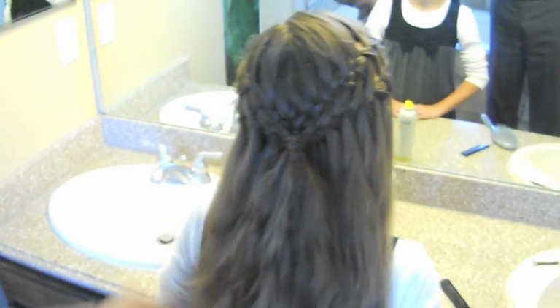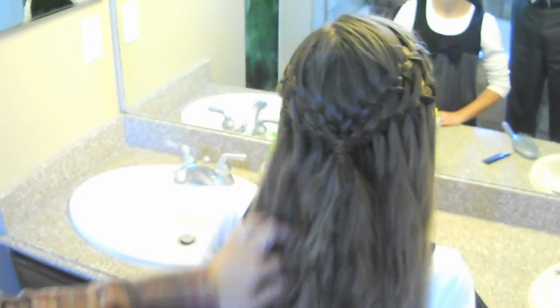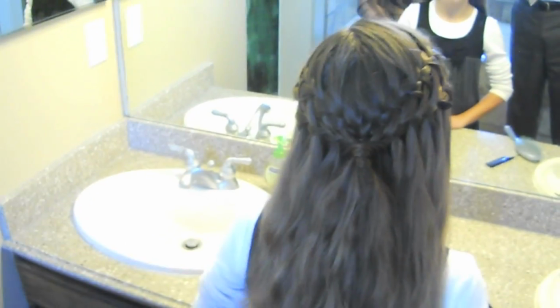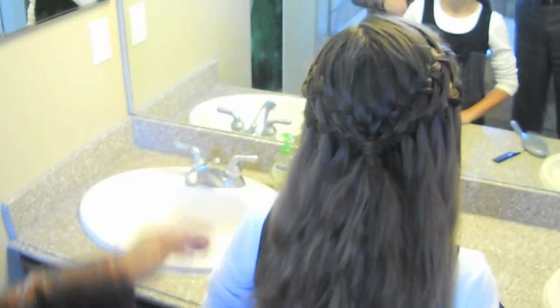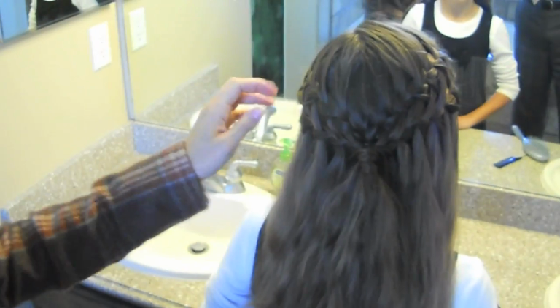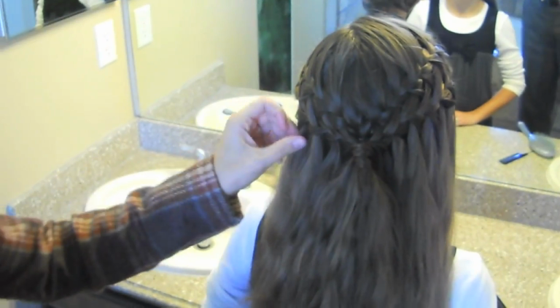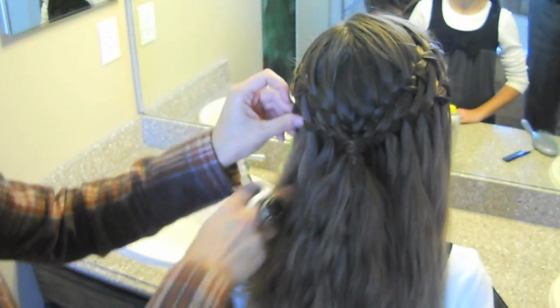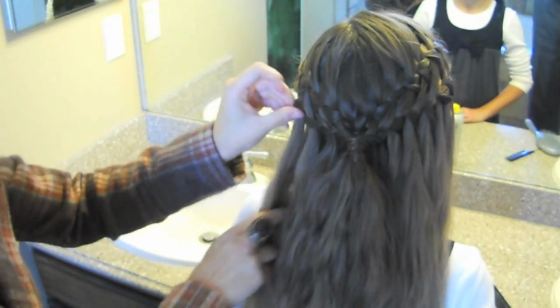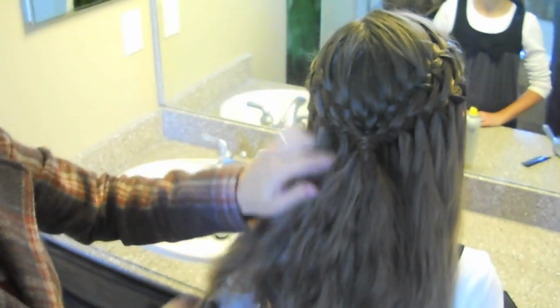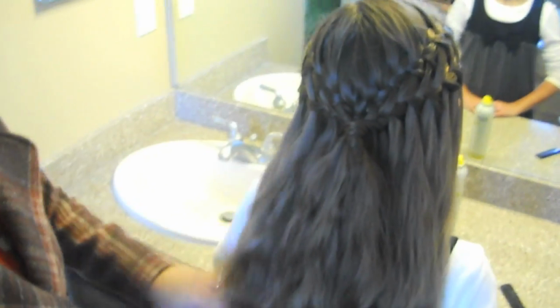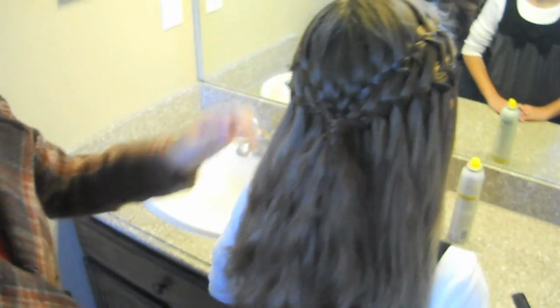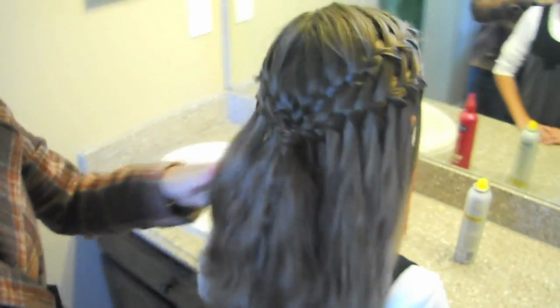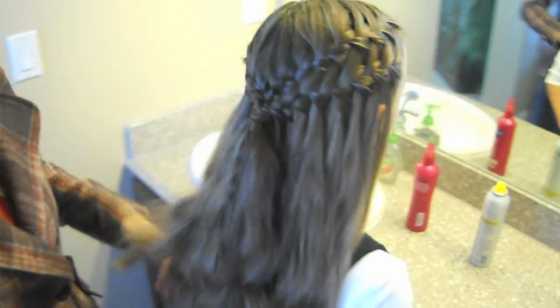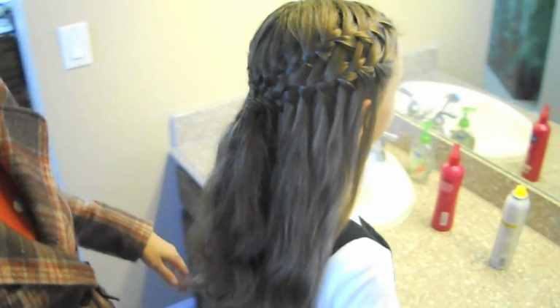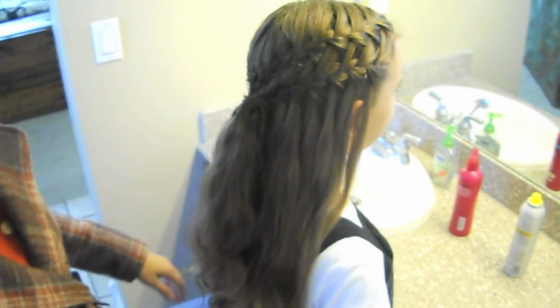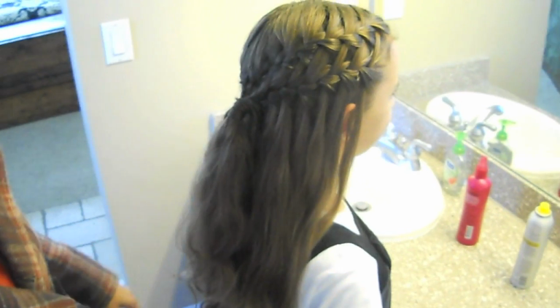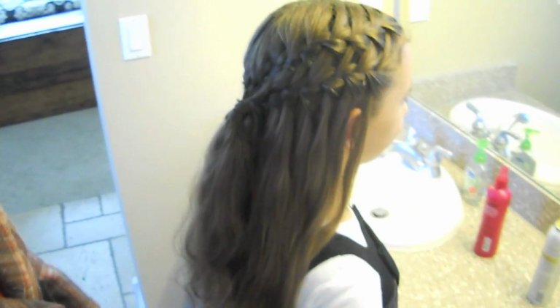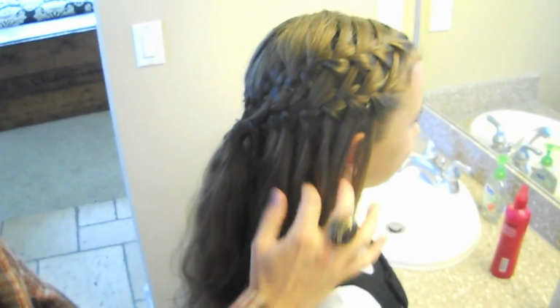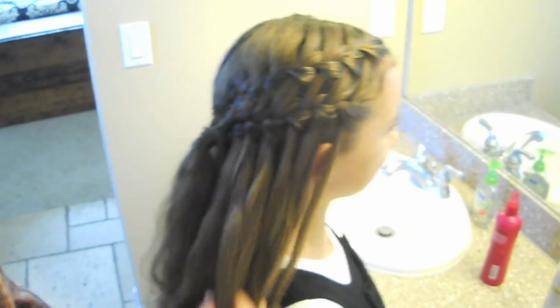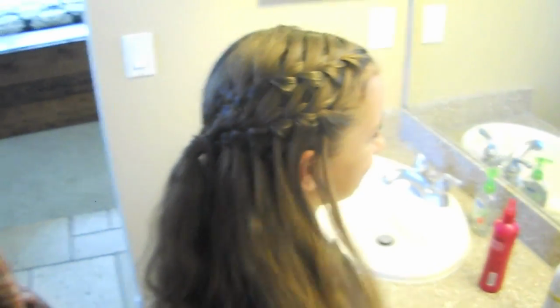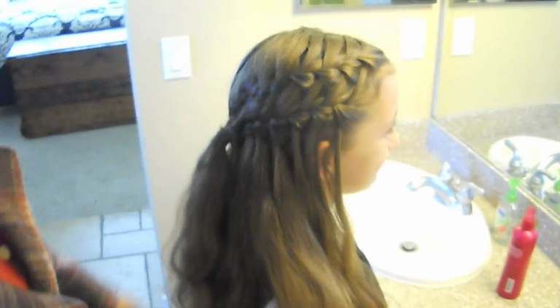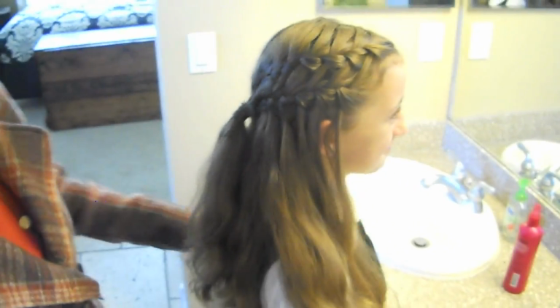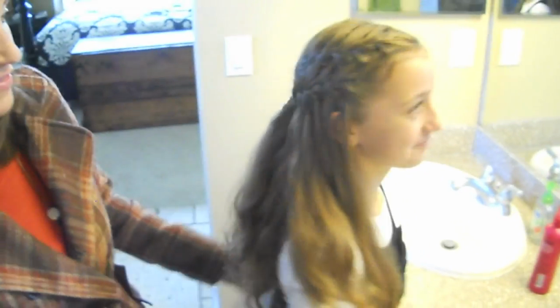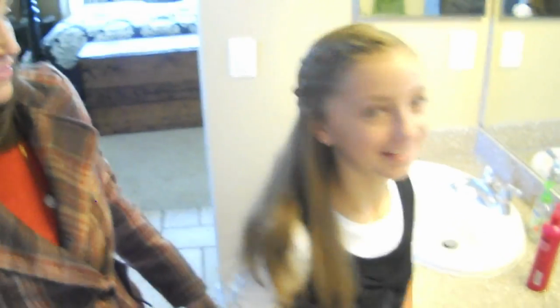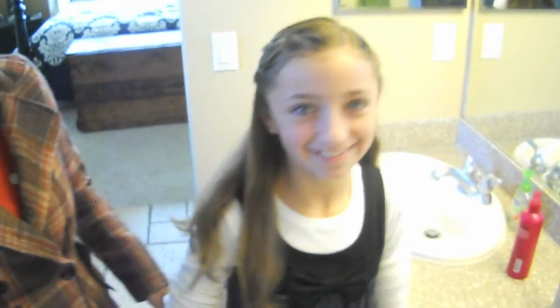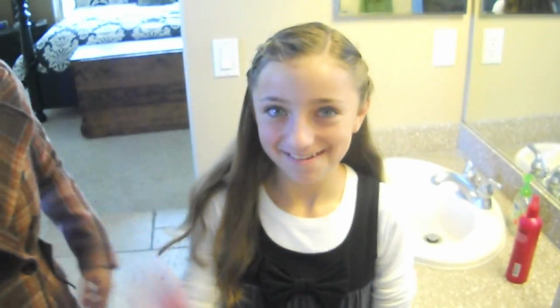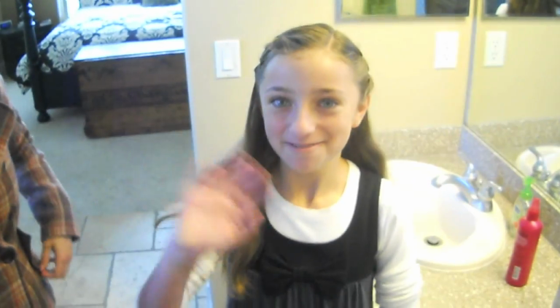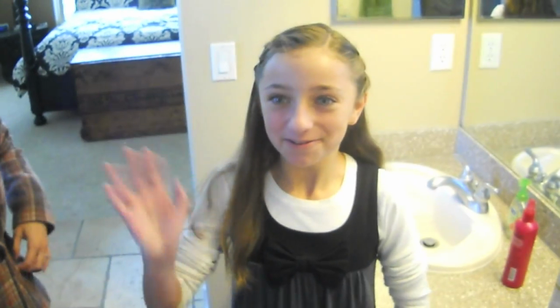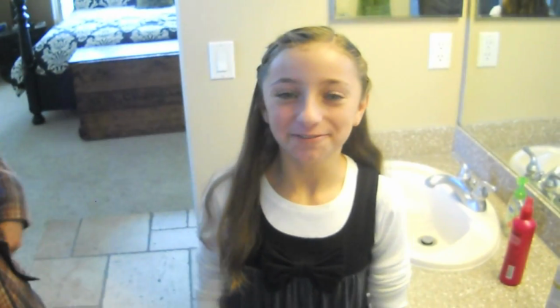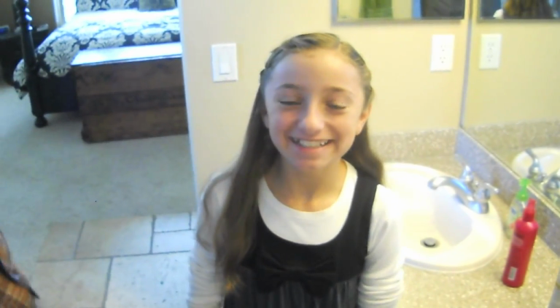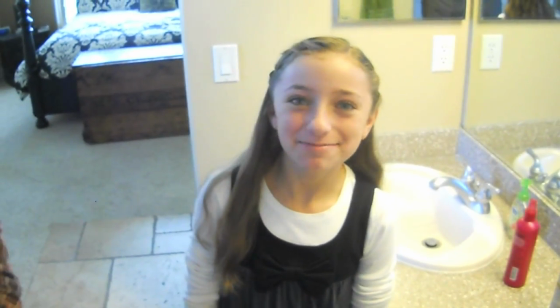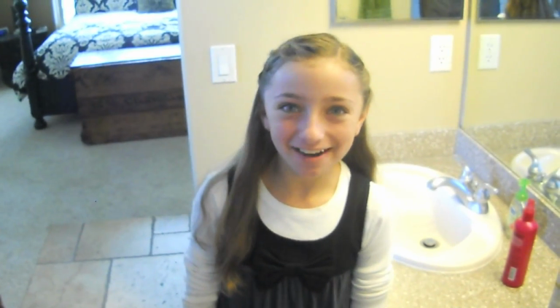And there you go — the double waterfall braid. Don't forget to subscribe.